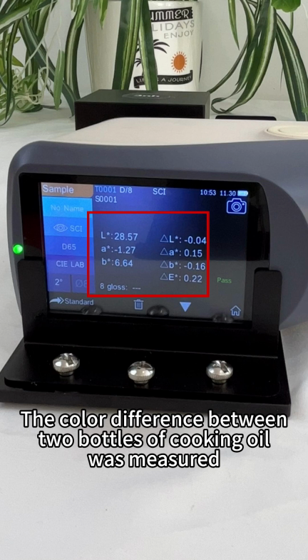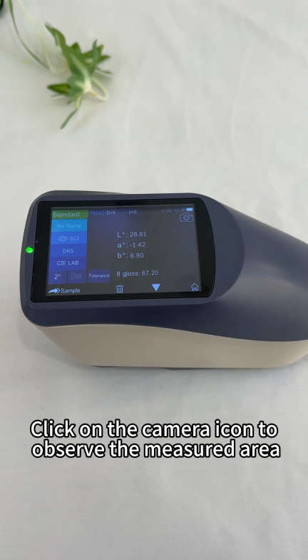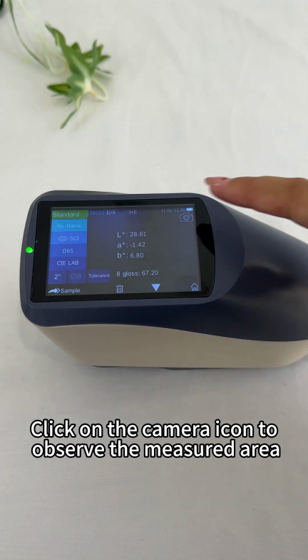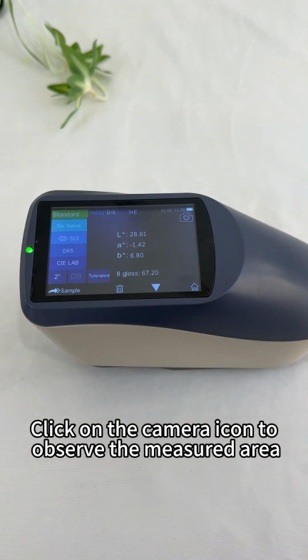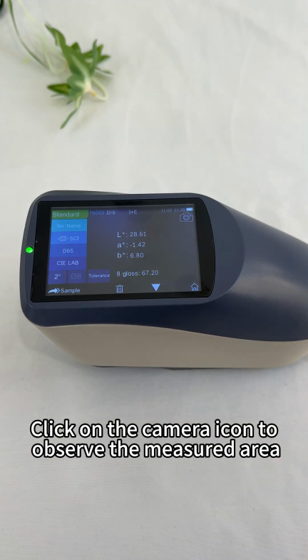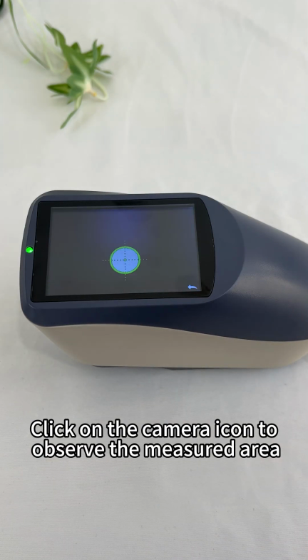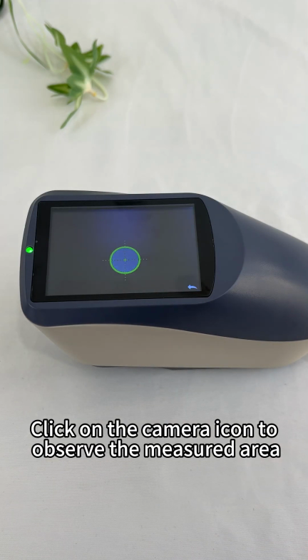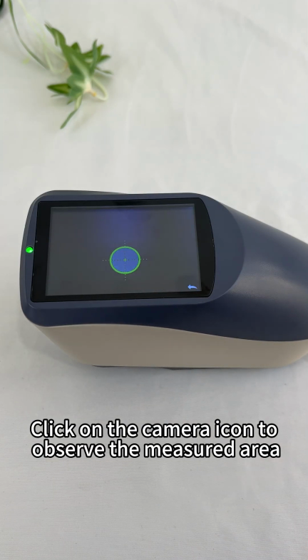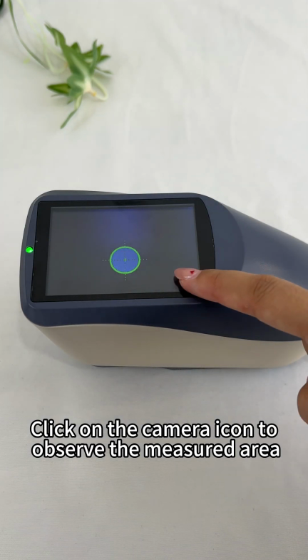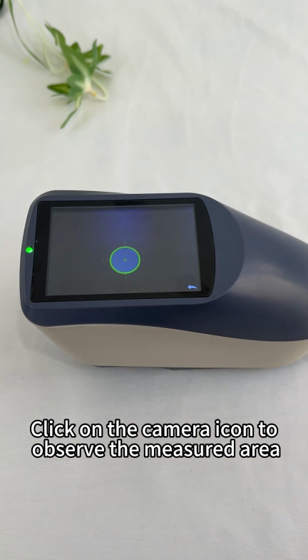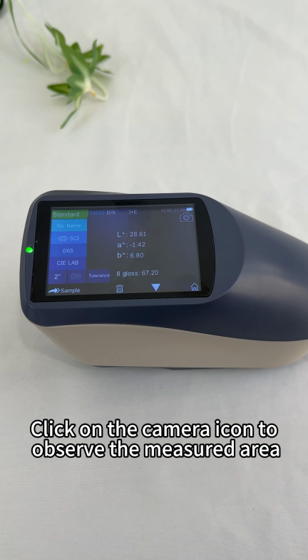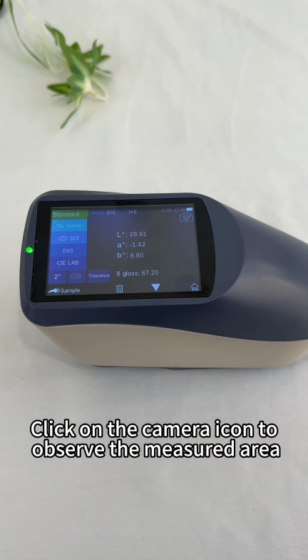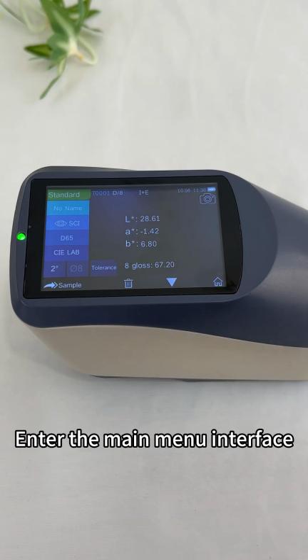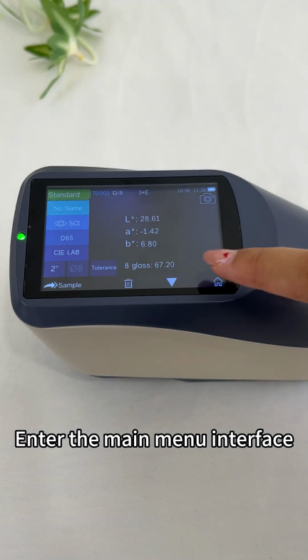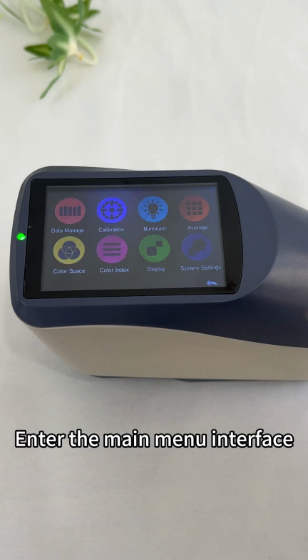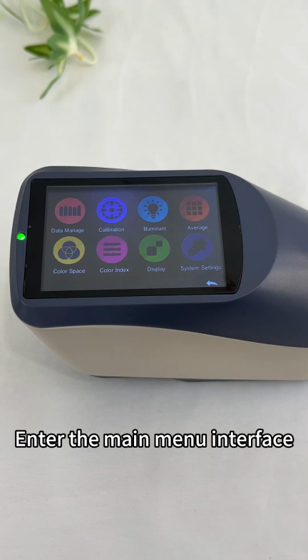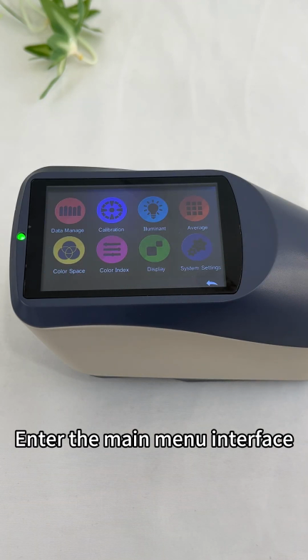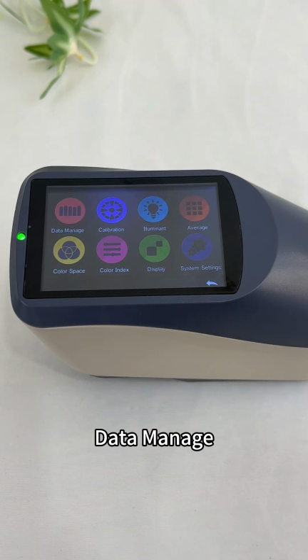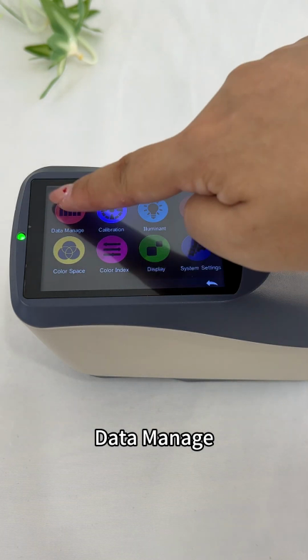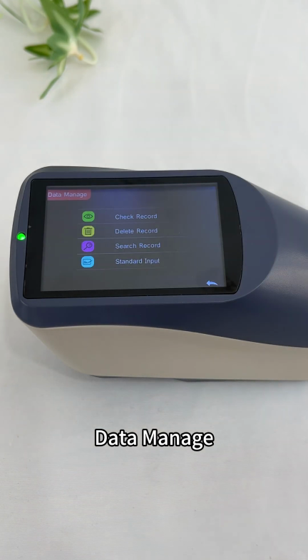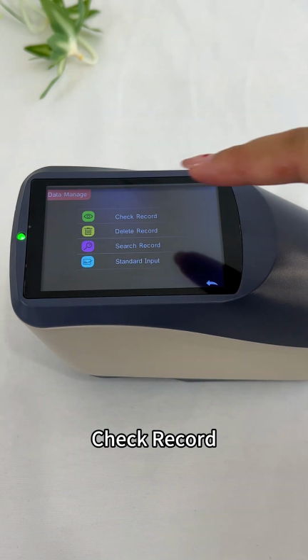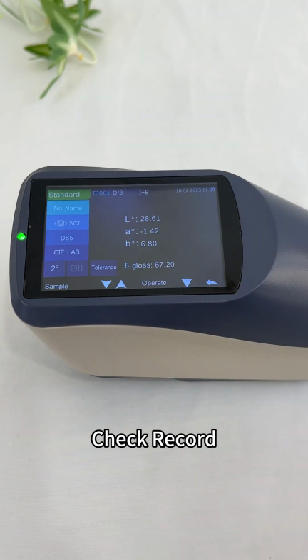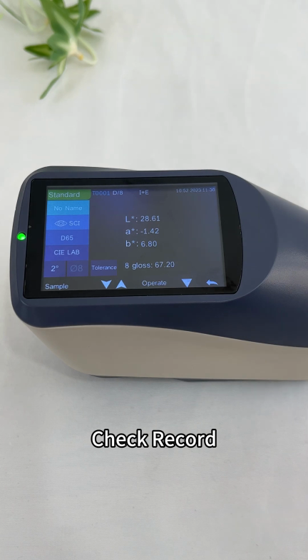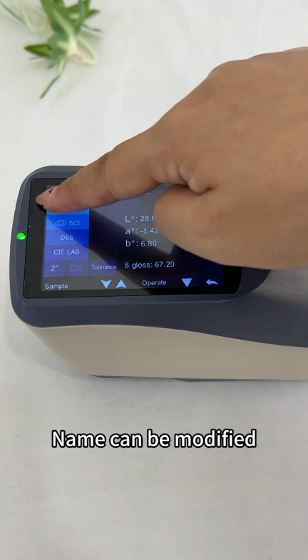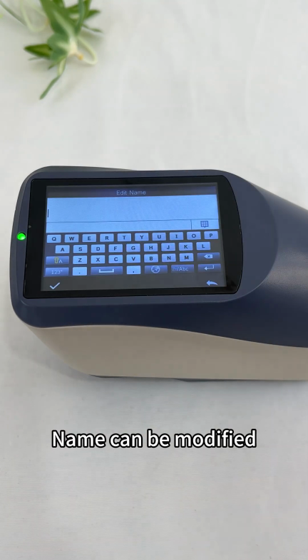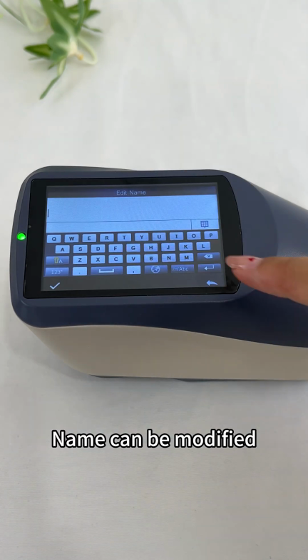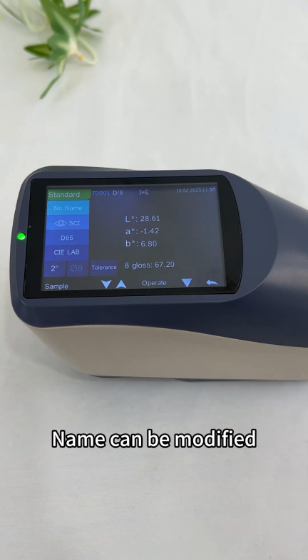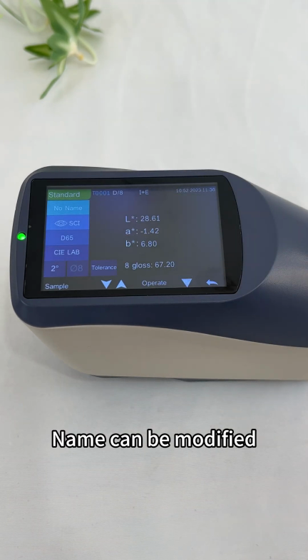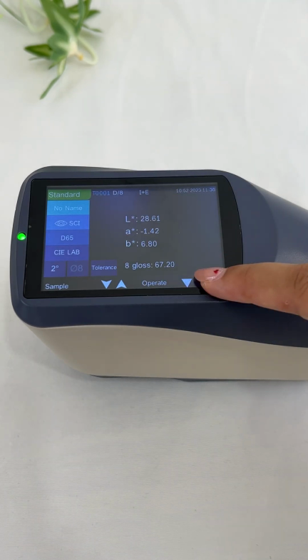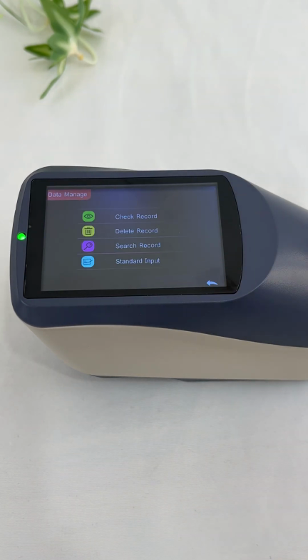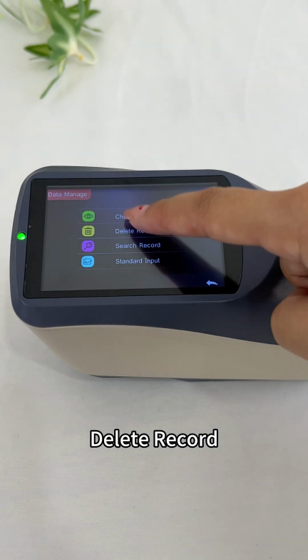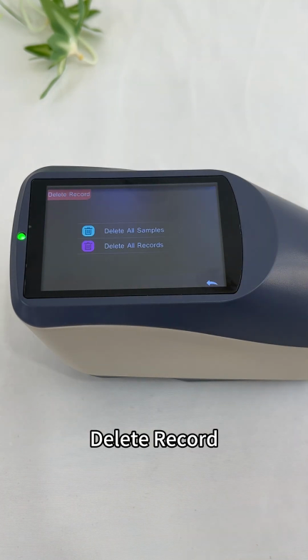Click on the camera icon to observe the measured area. Enter the main menu interface and go to Data Manage, then Check Record. The record name can be modified, and records can also be deleted.